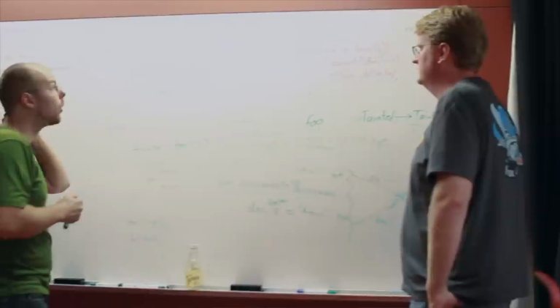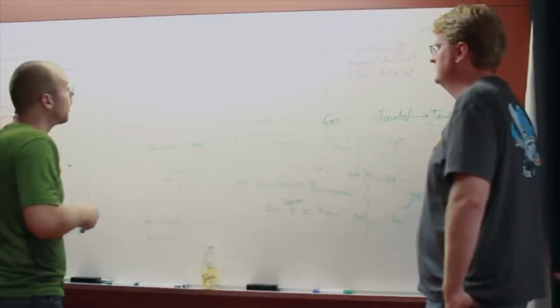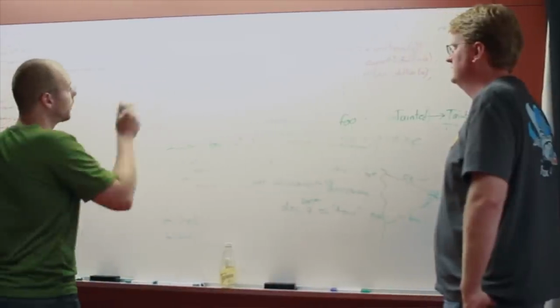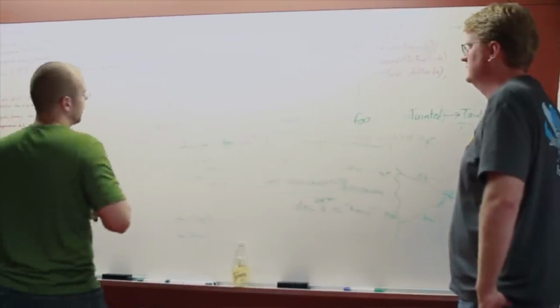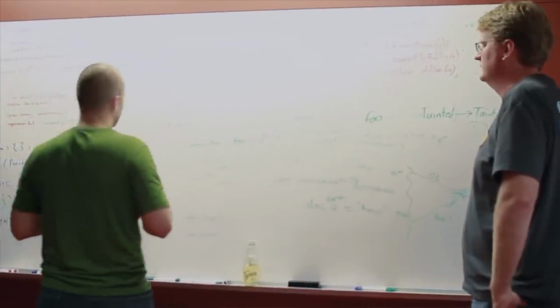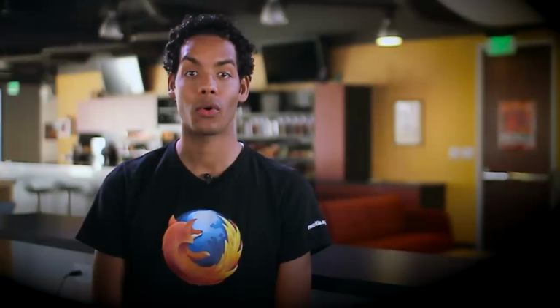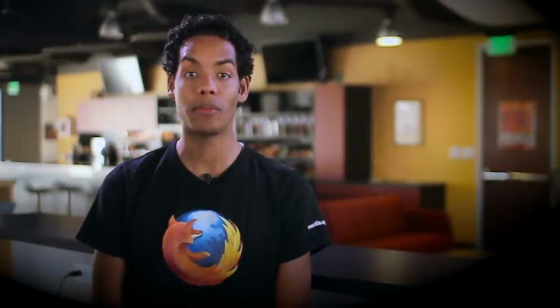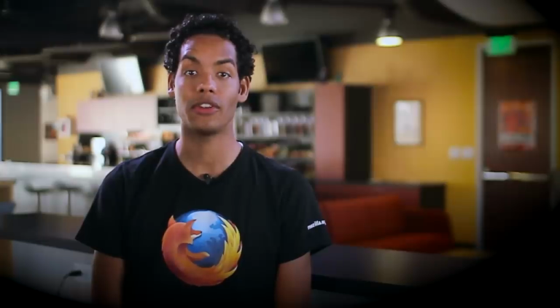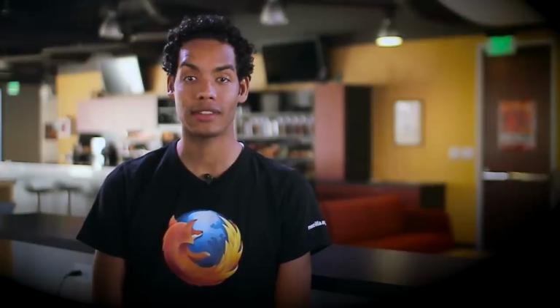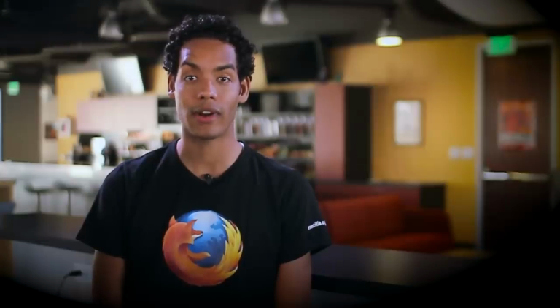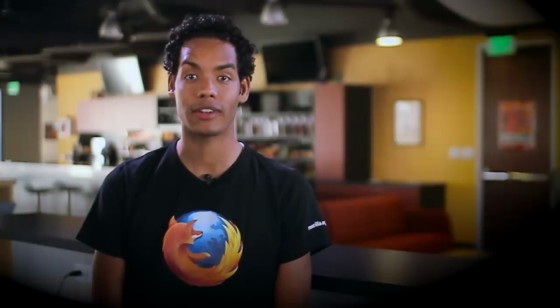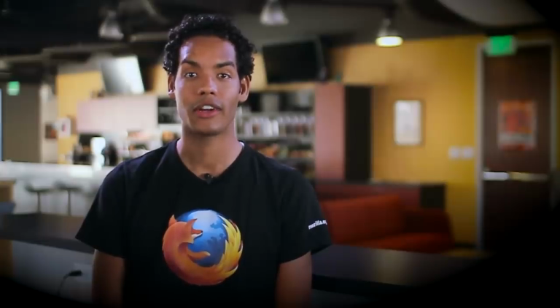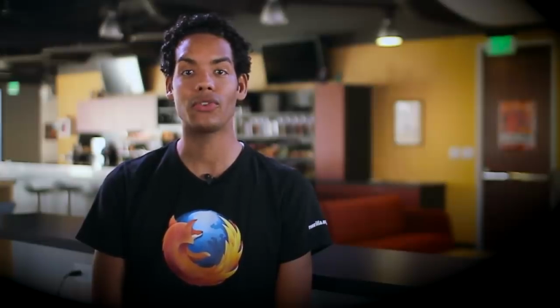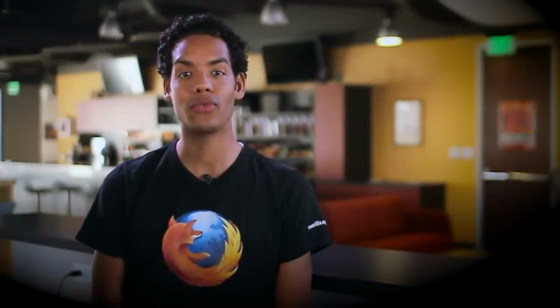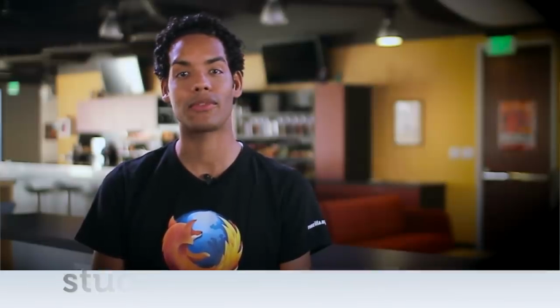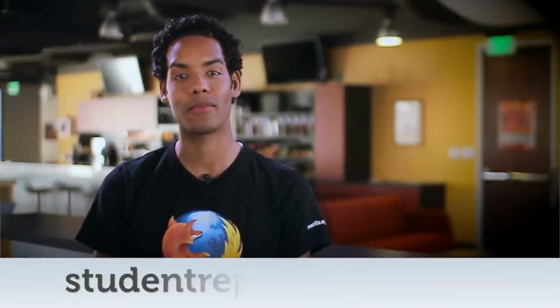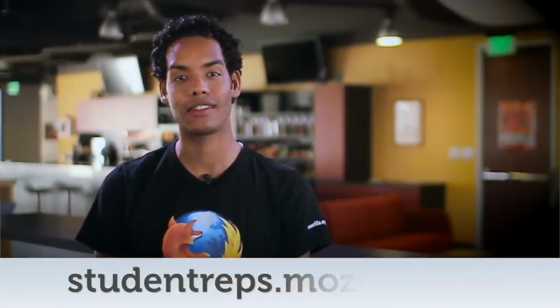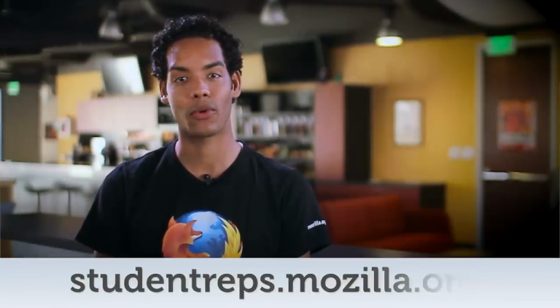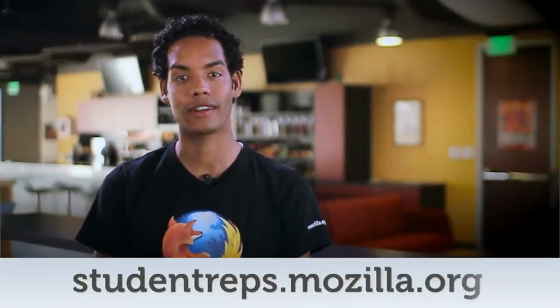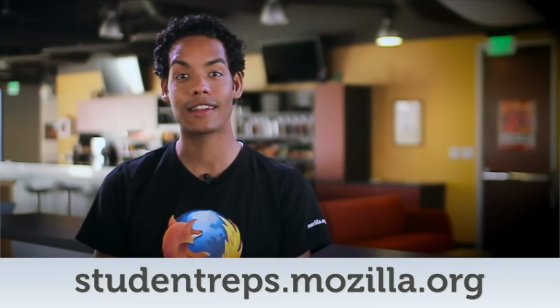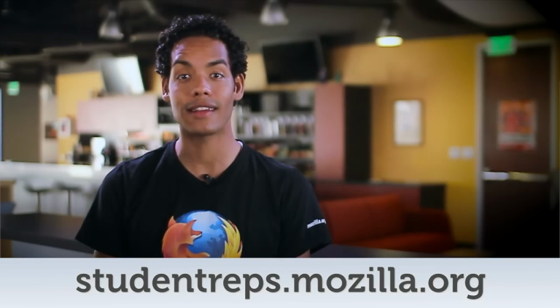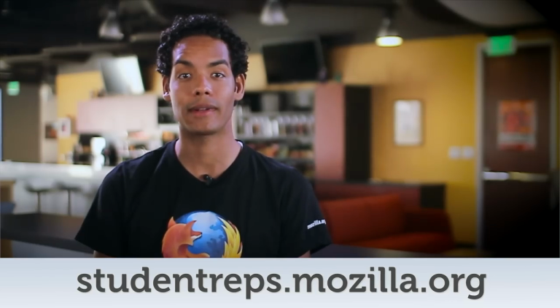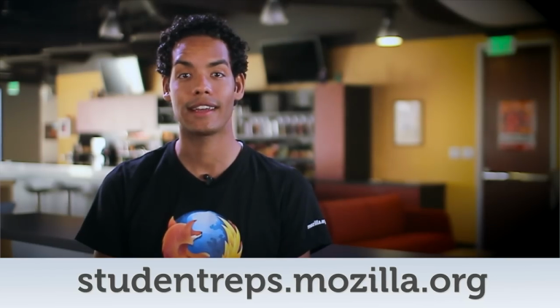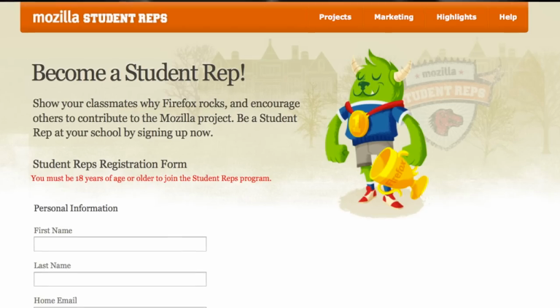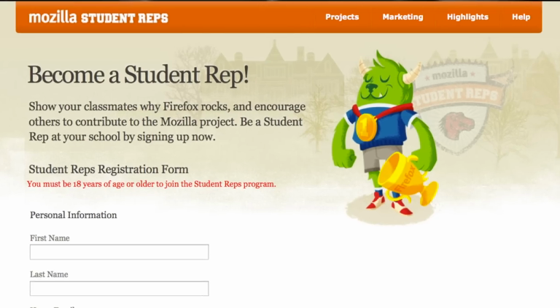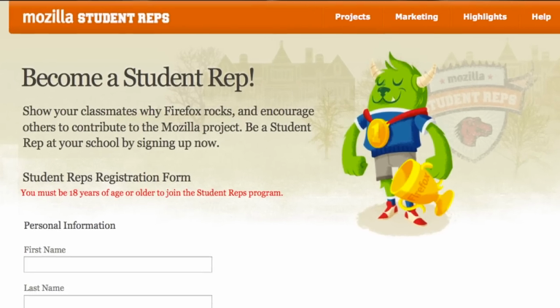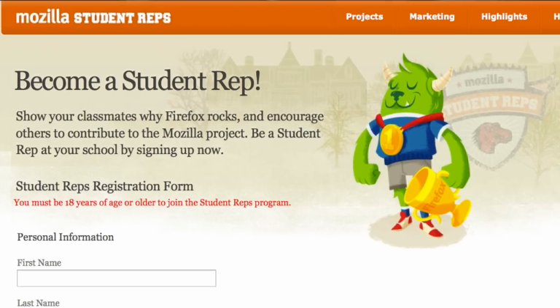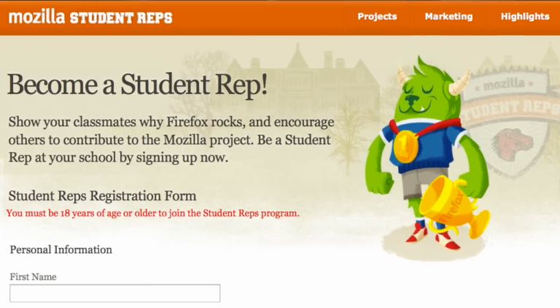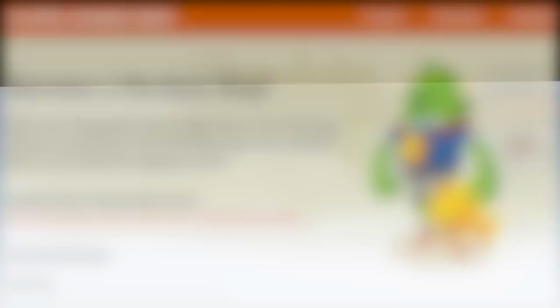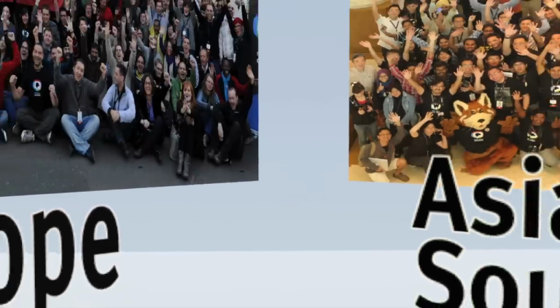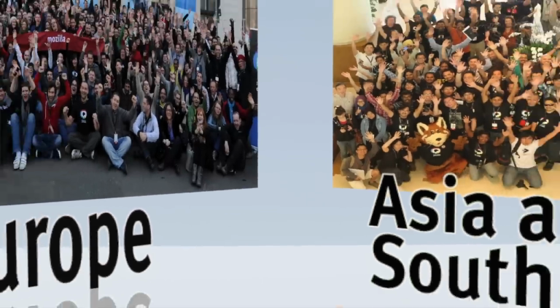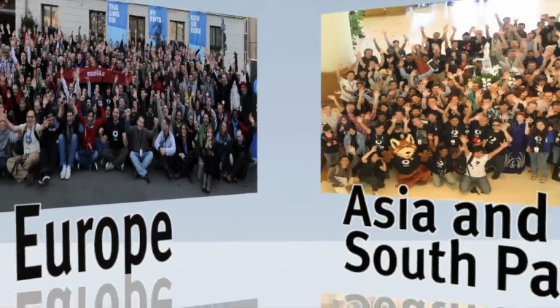To register as a new student rep or update your existing record, go to studentreps.mozilla.org, click the sign-up link, and complete the registration form.